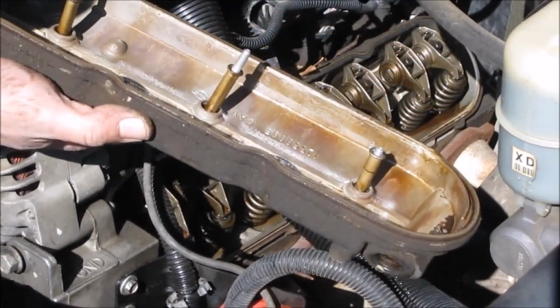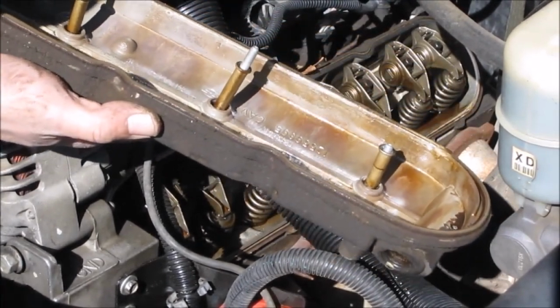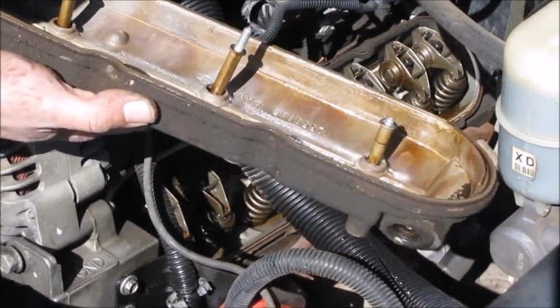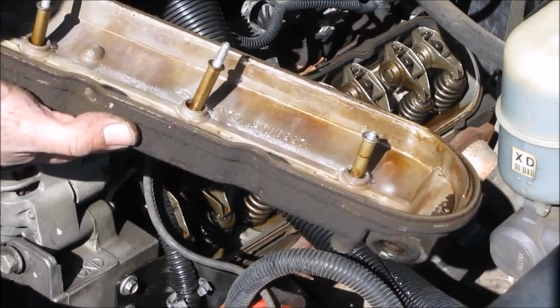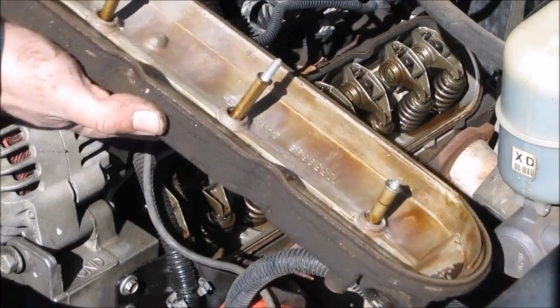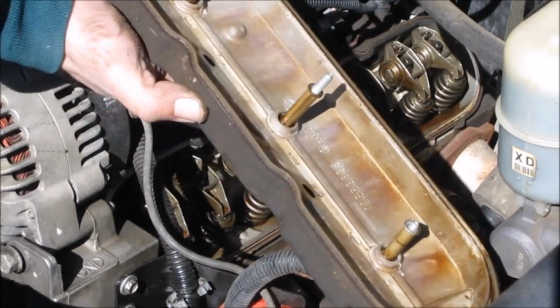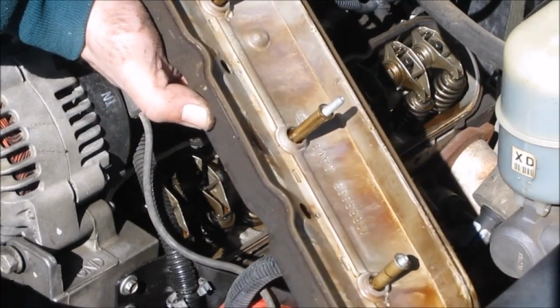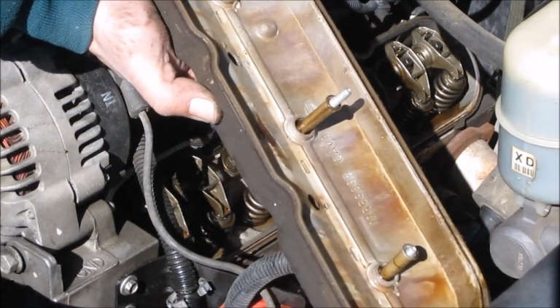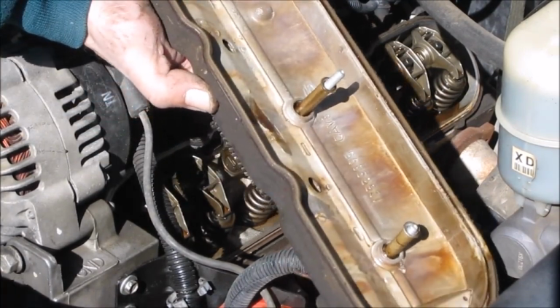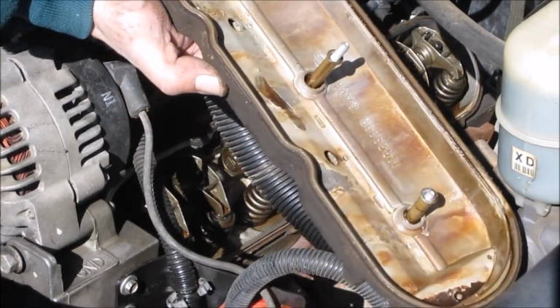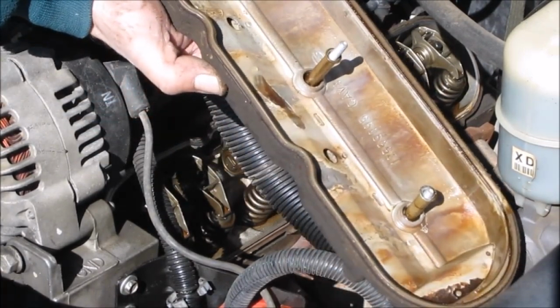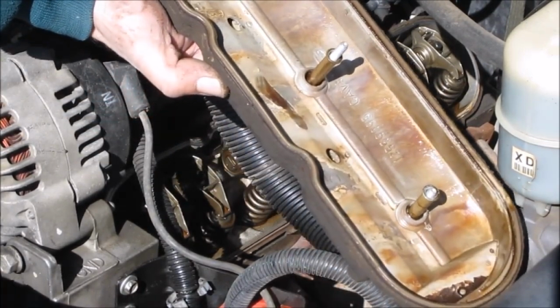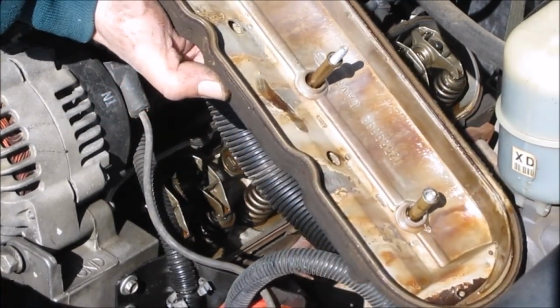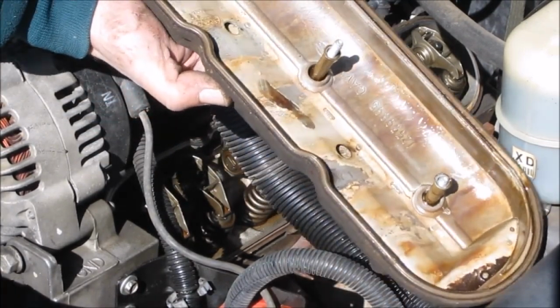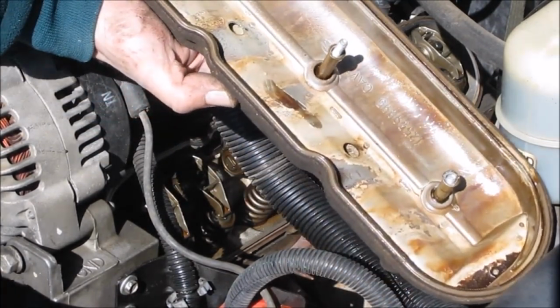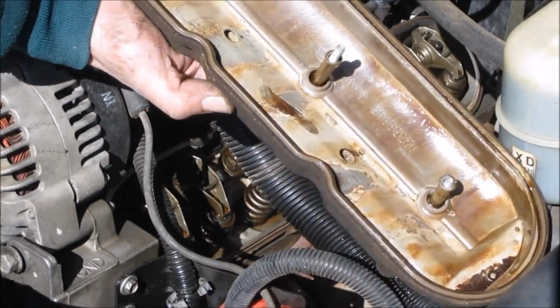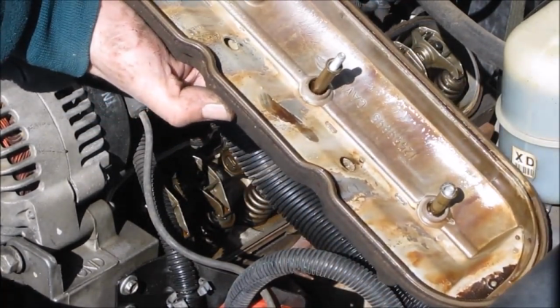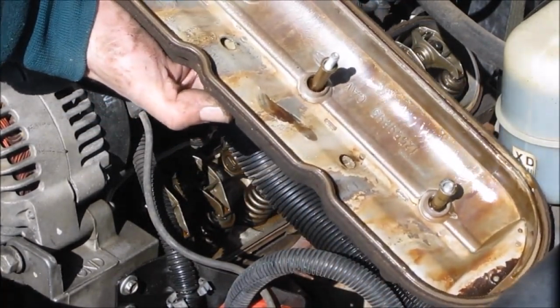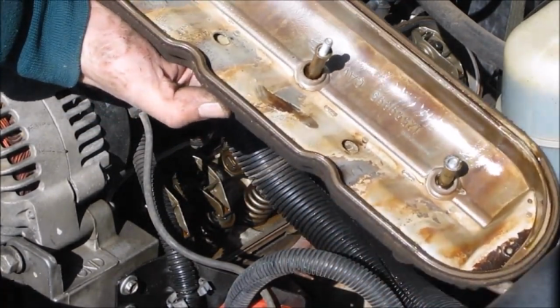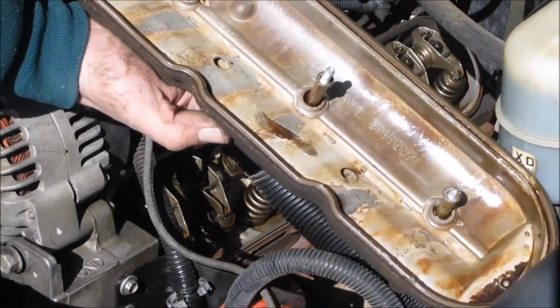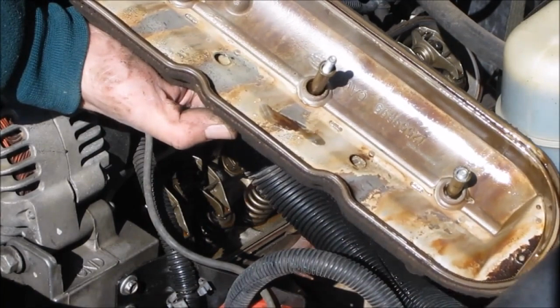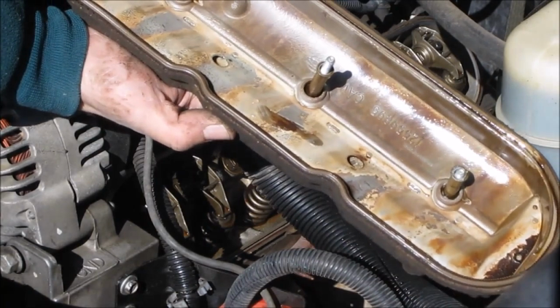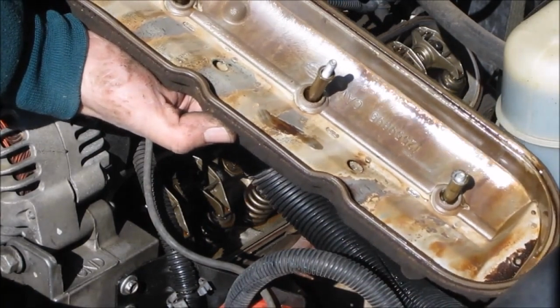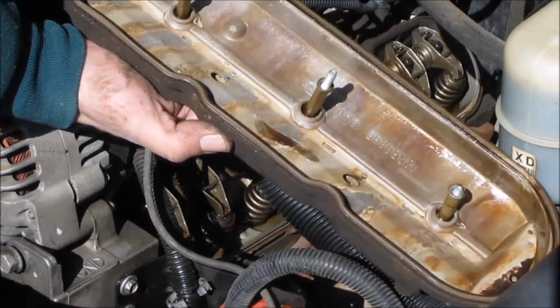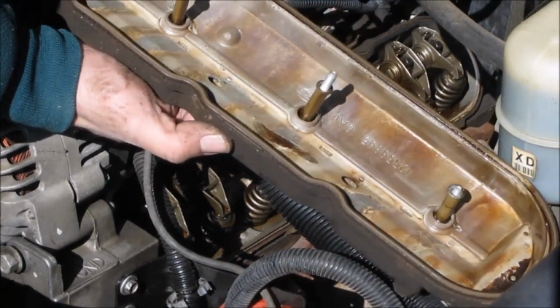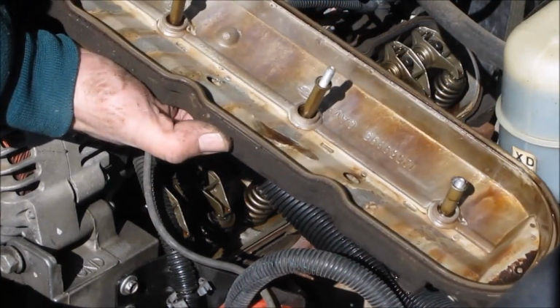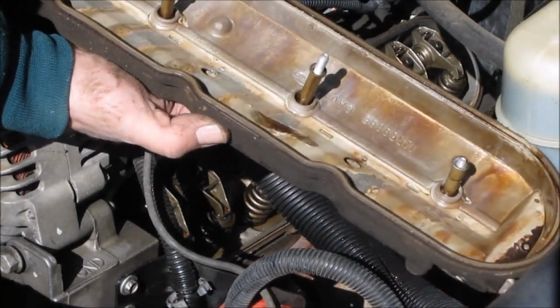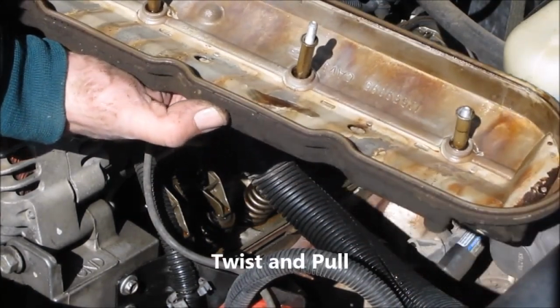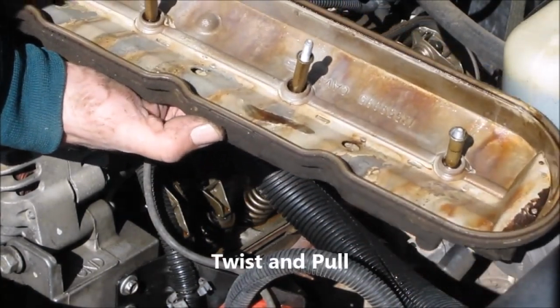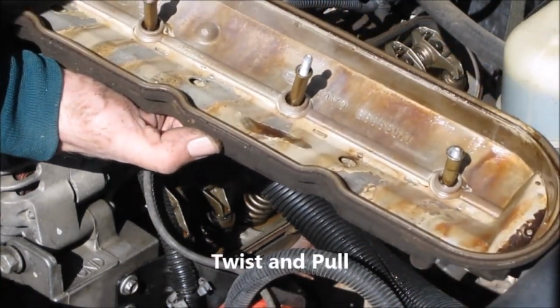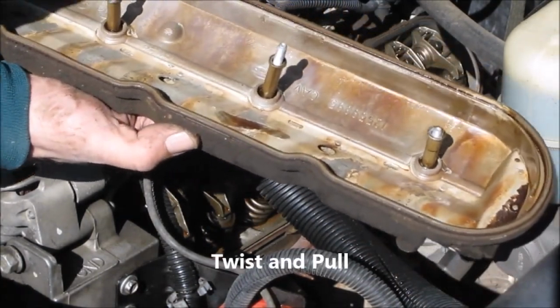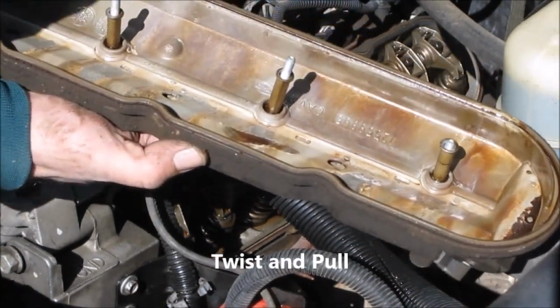Further inspection is required. But that's how you pull the valve cover off to take a look and see if you have any buildup inside — an indicator if there's a cracked head or not.